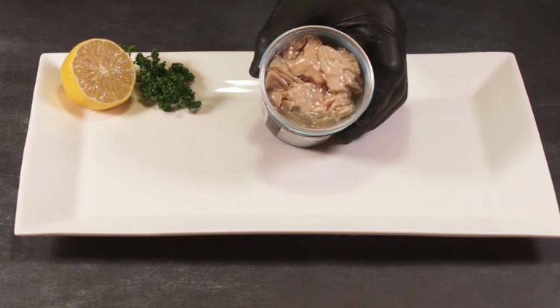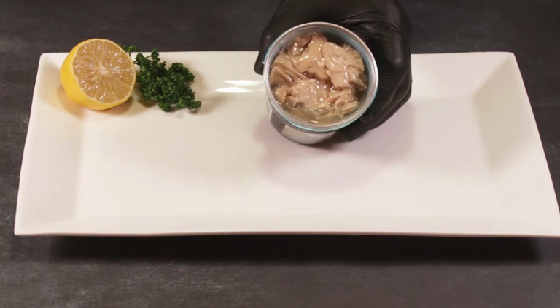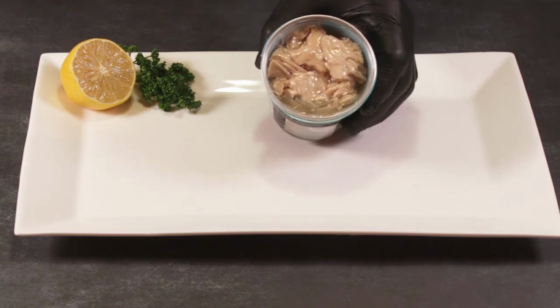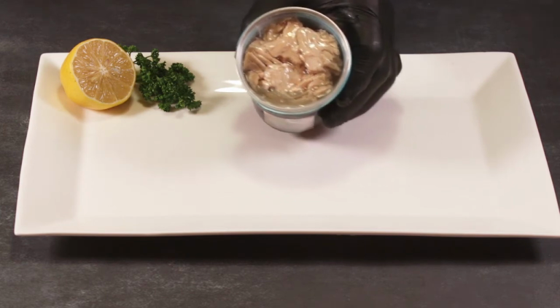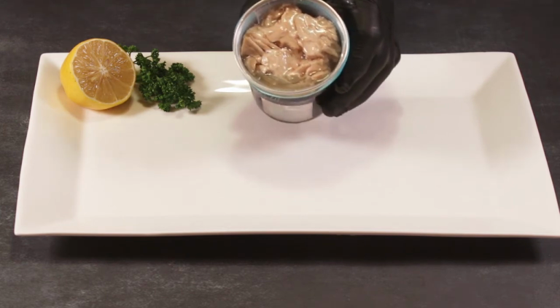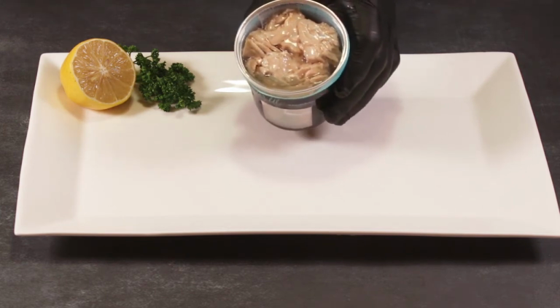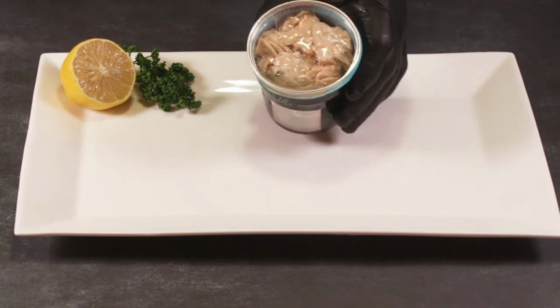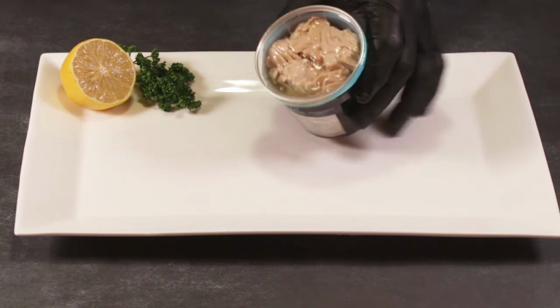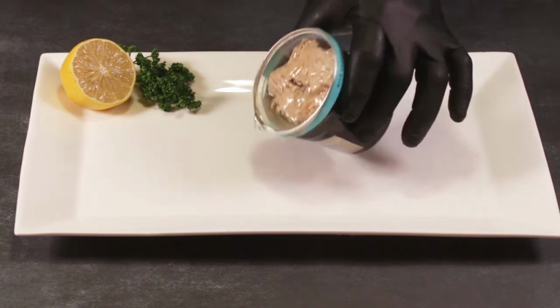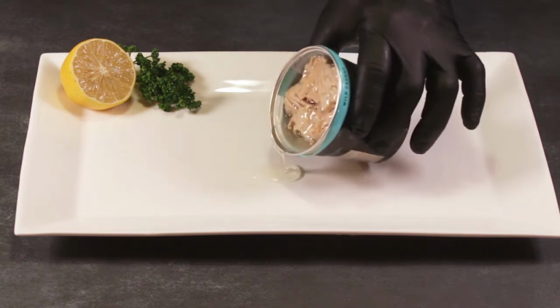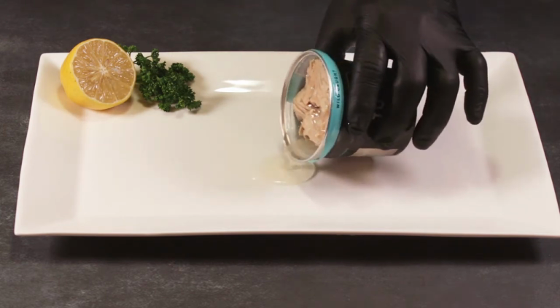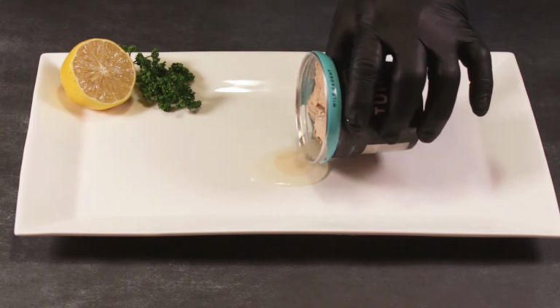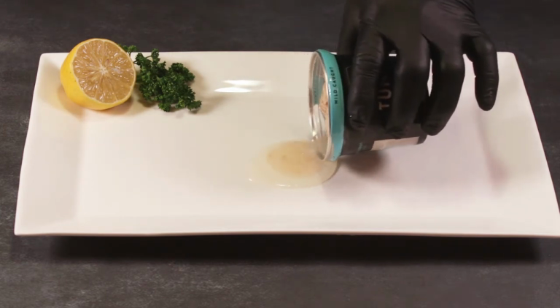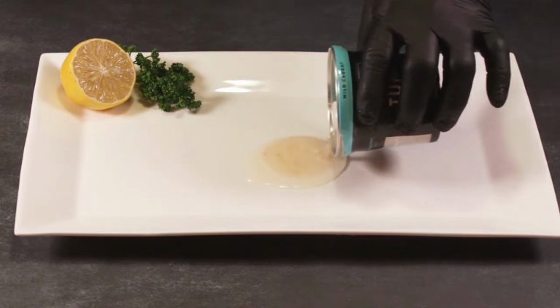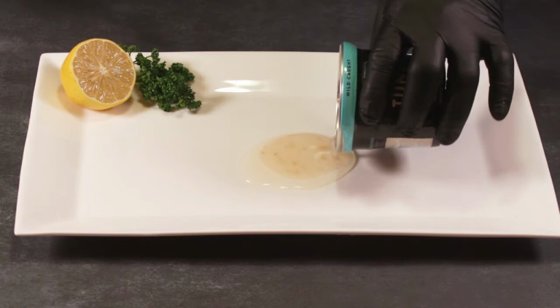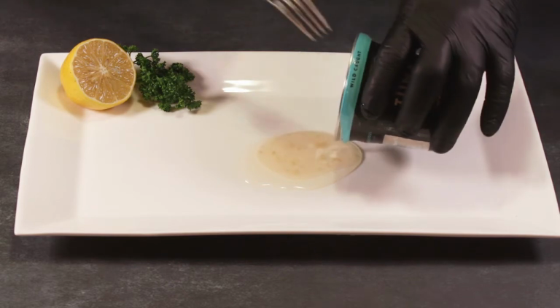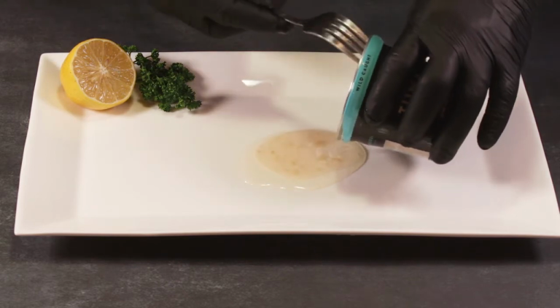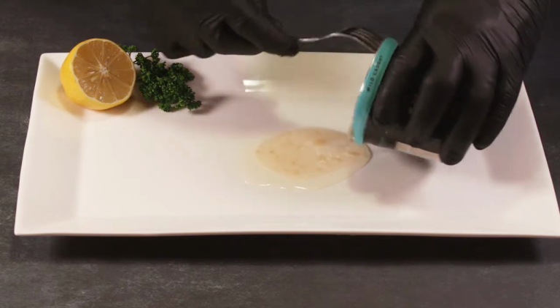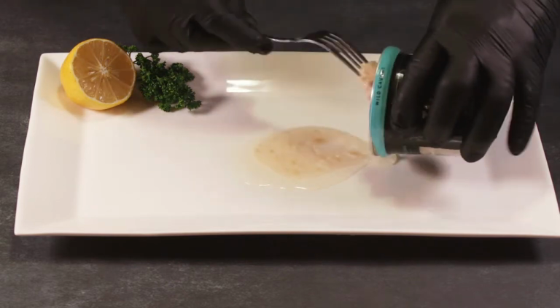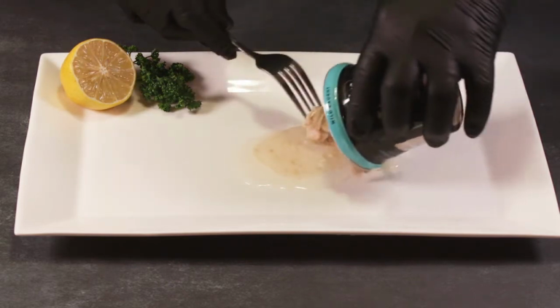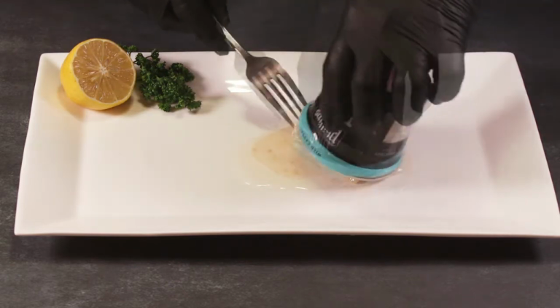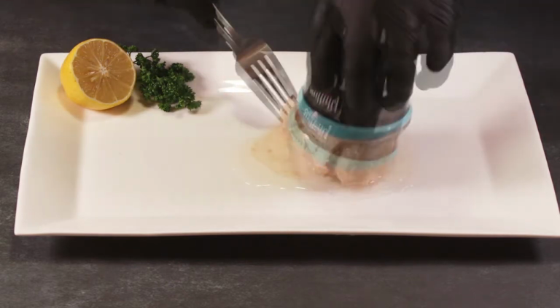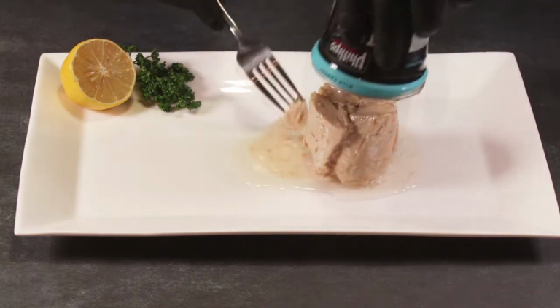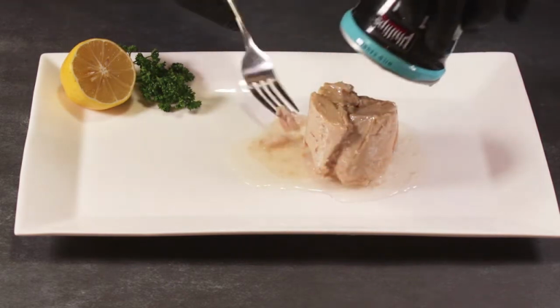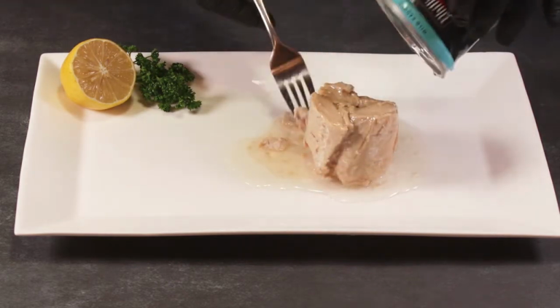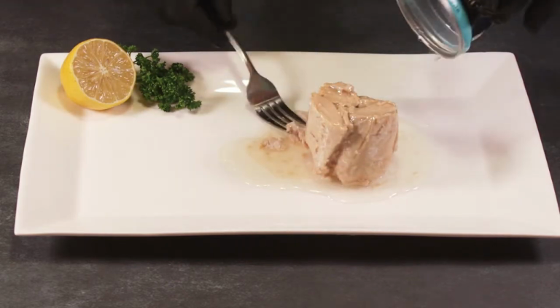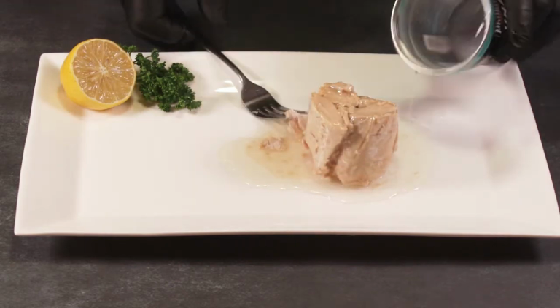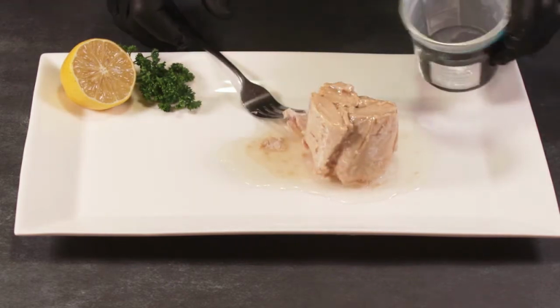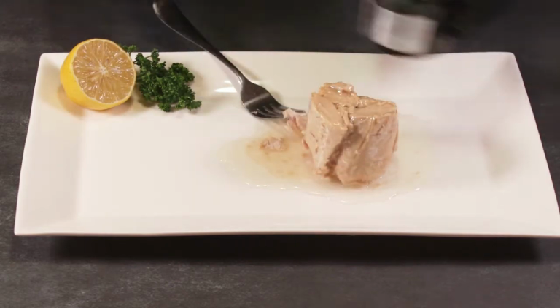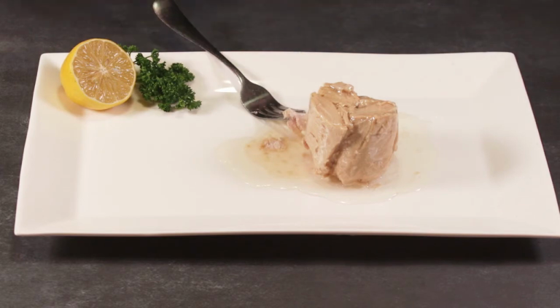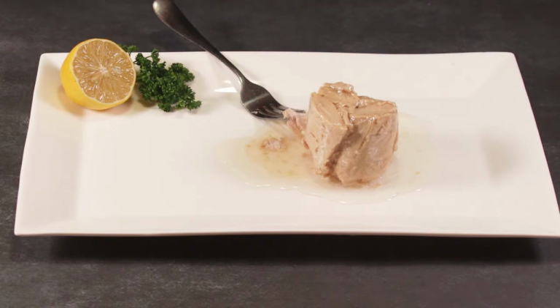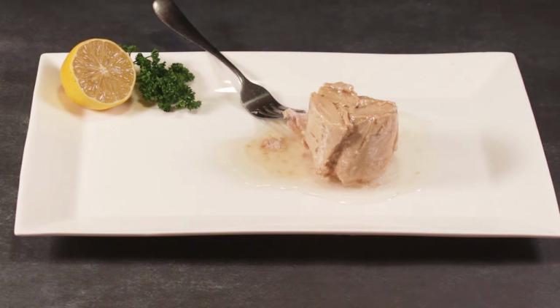To package only the highest quality tuna, hand cut into meaty chunks, perfect for a wide range of recipes. Hand packed in oil and salt.